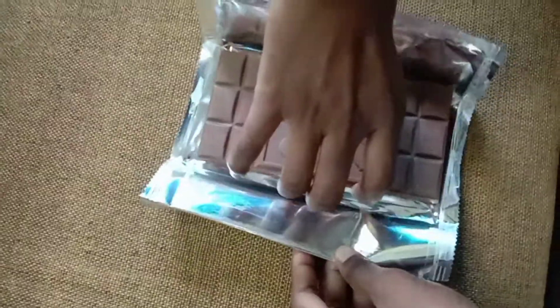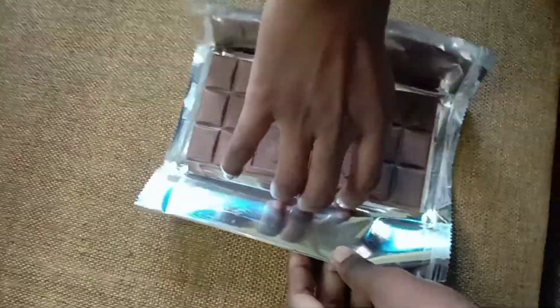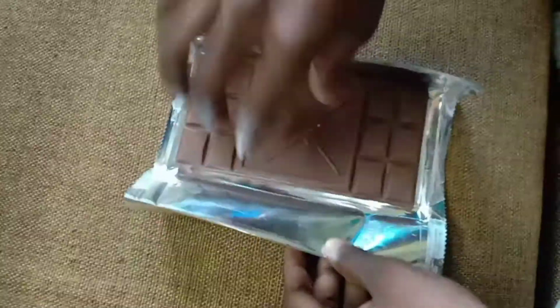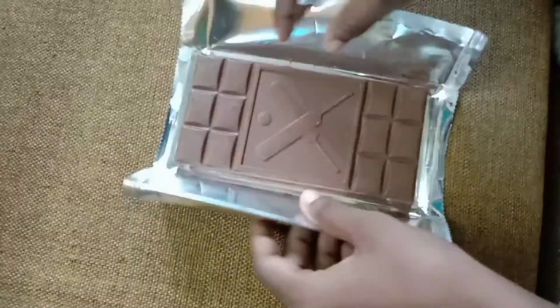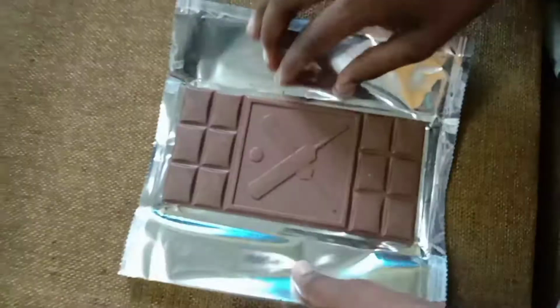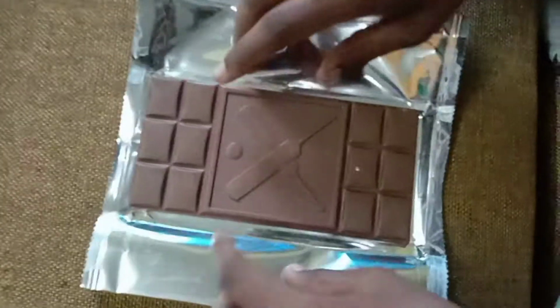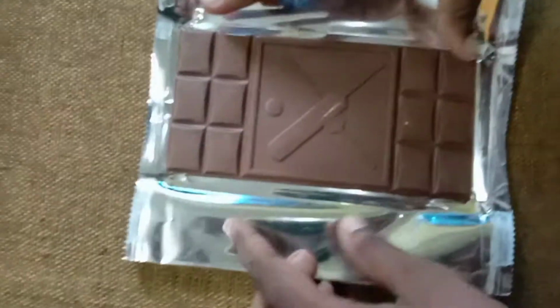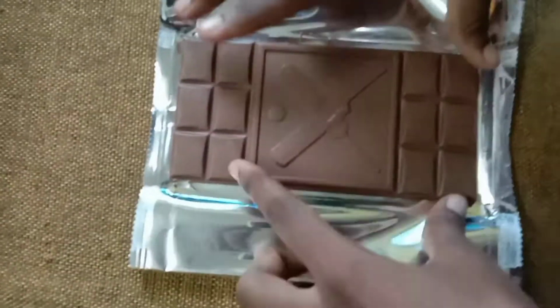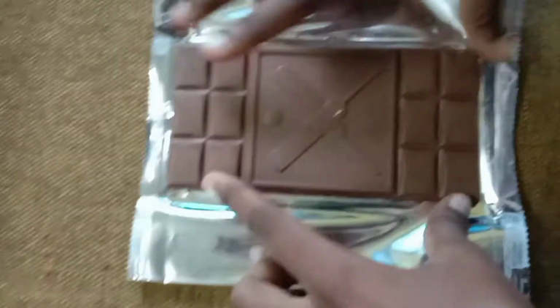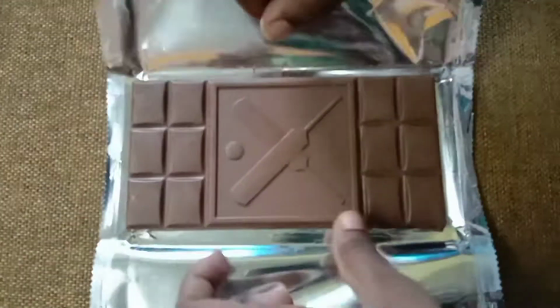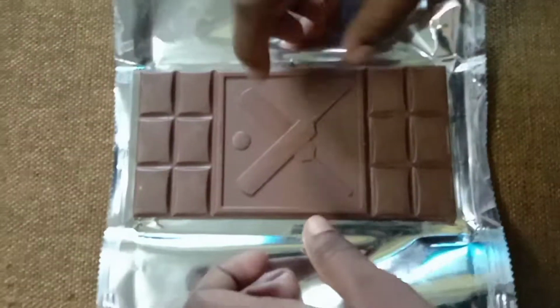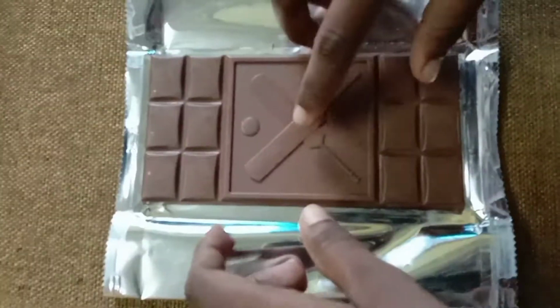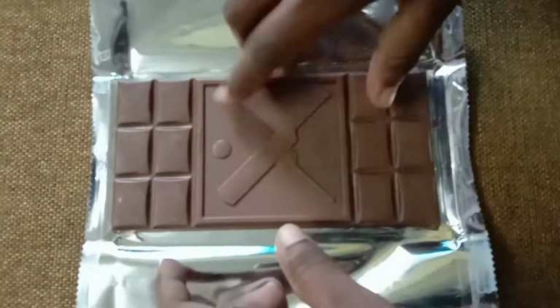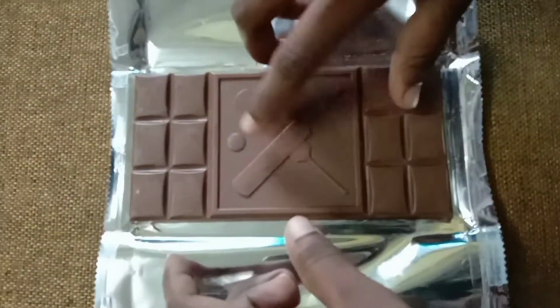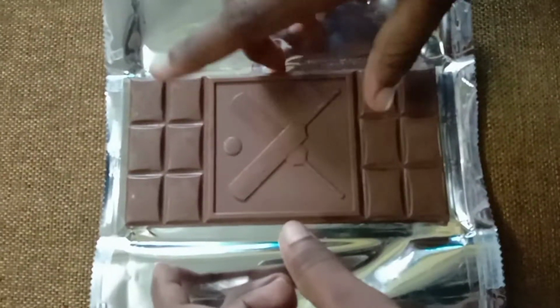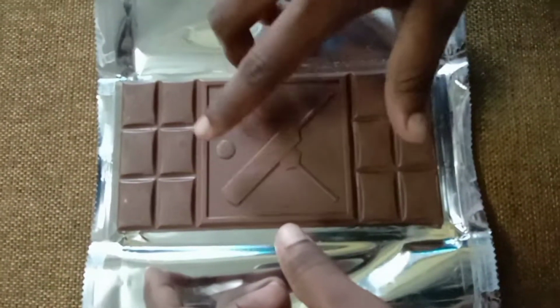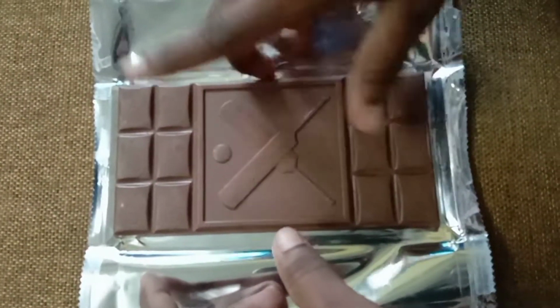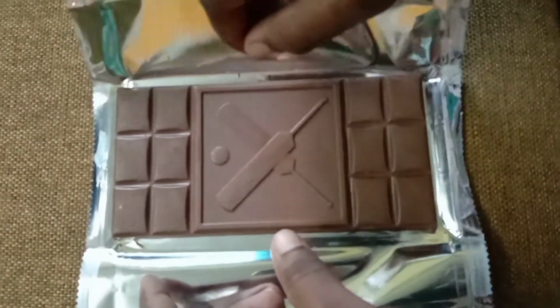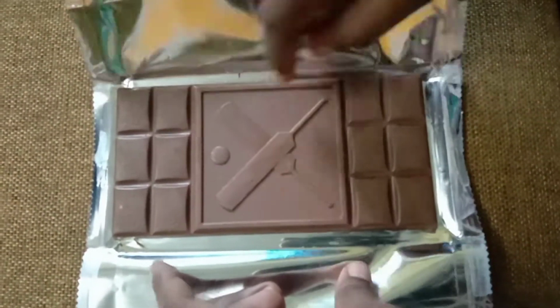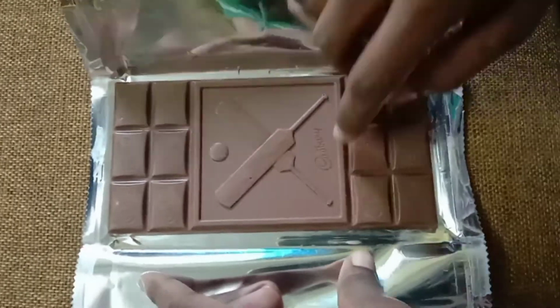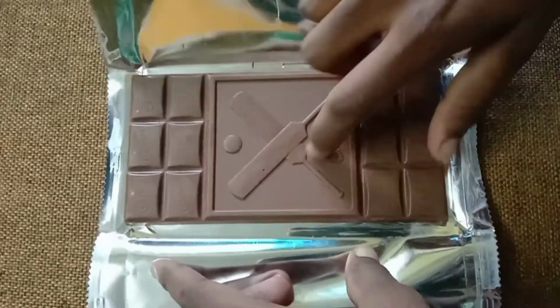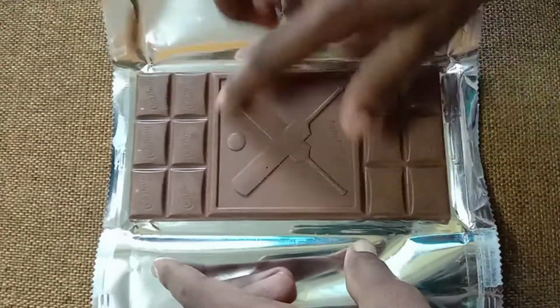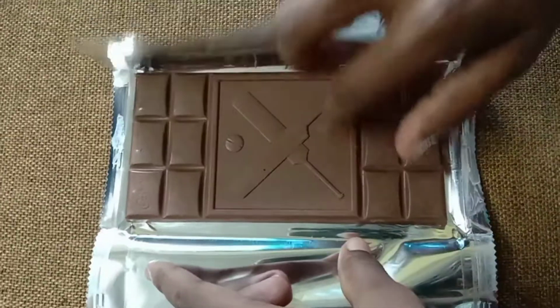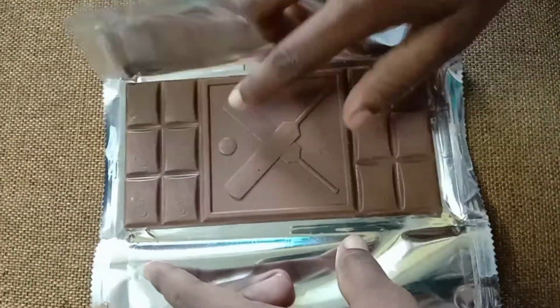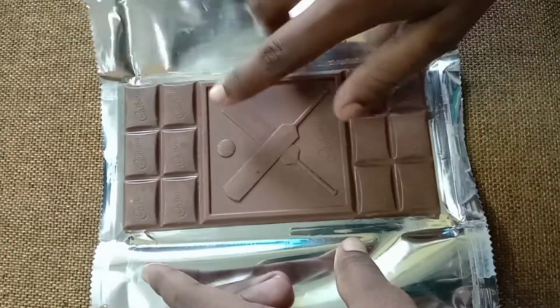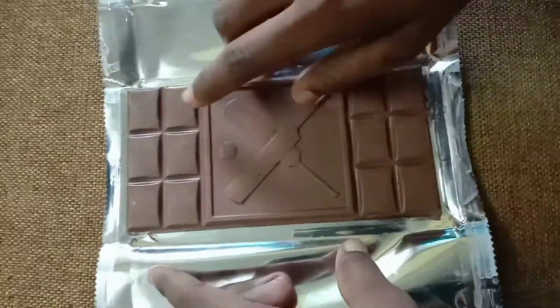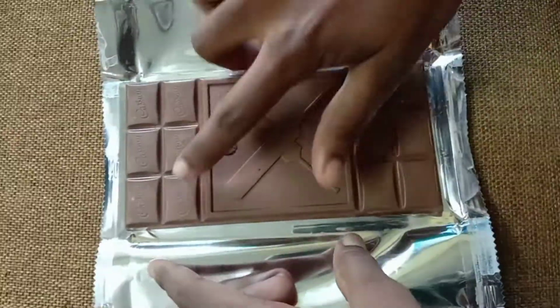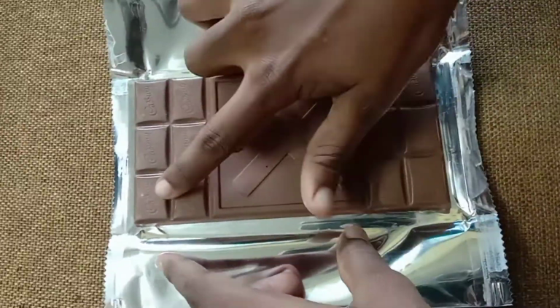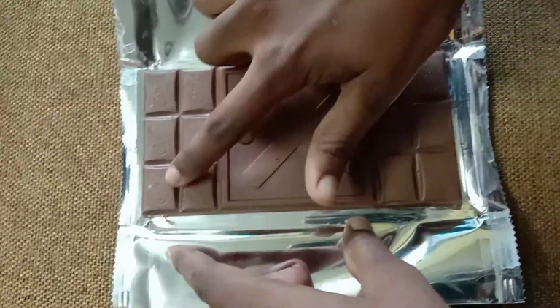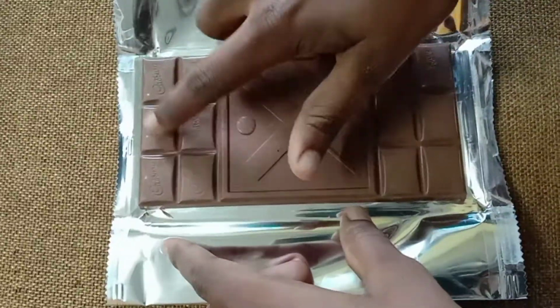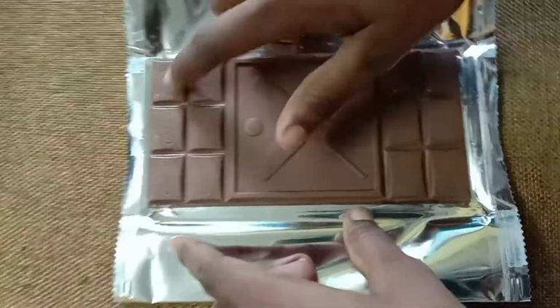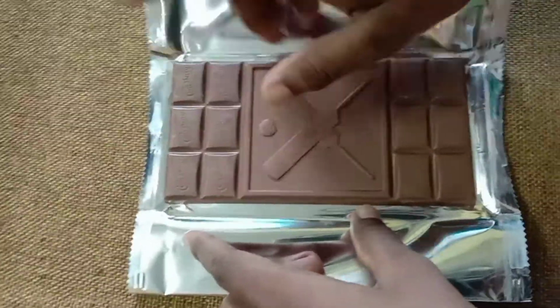This is a Cadbury. I have a drawing of two cricket bats and I have a drawing of a ball. I am going to put a little bit of Cadbury.